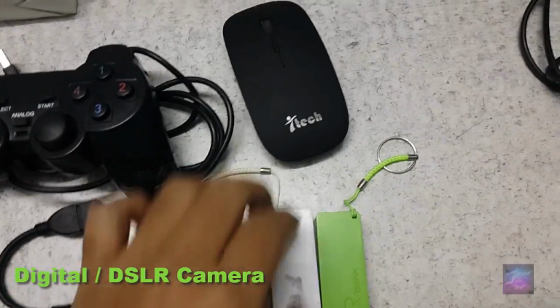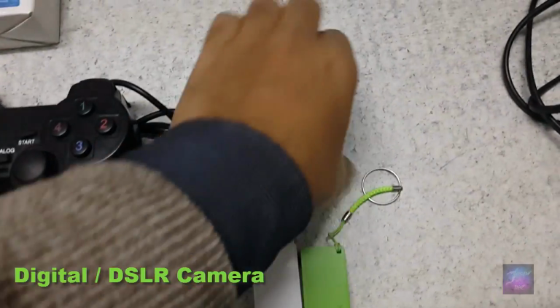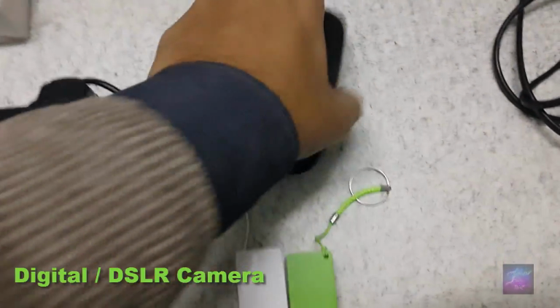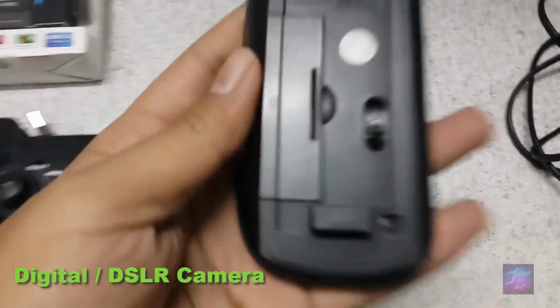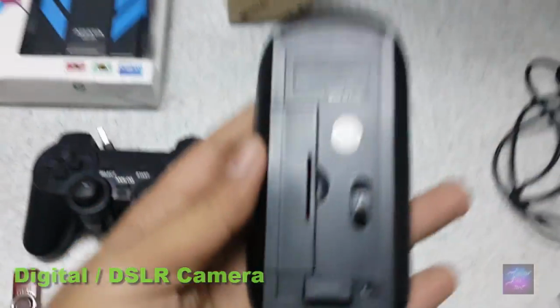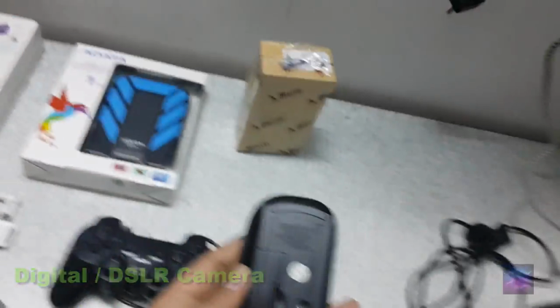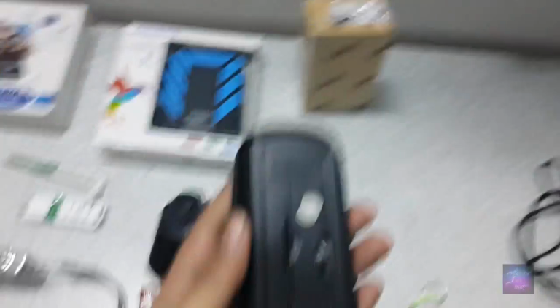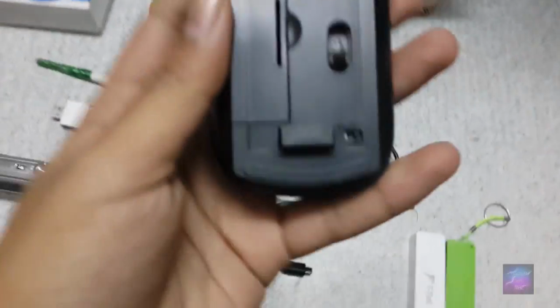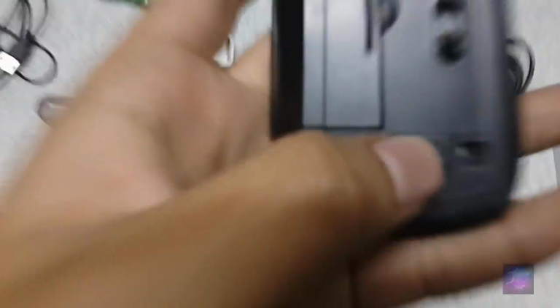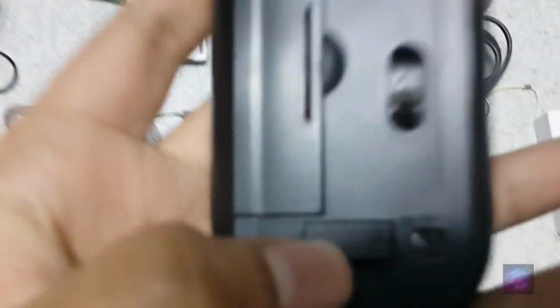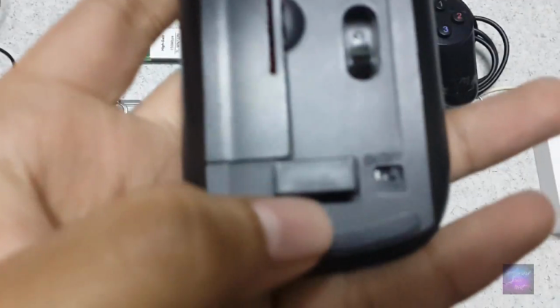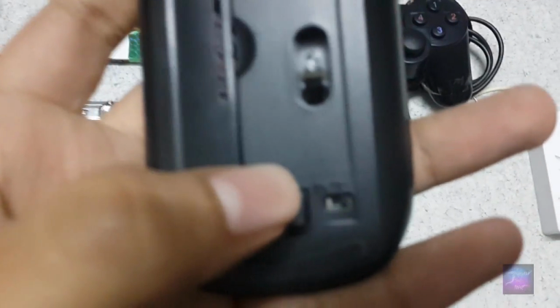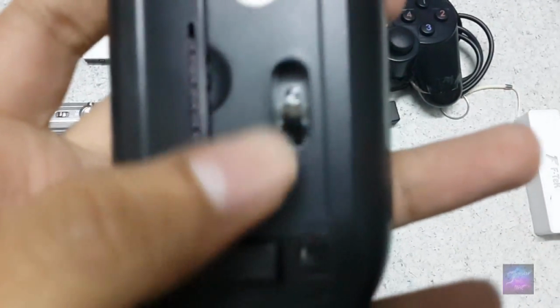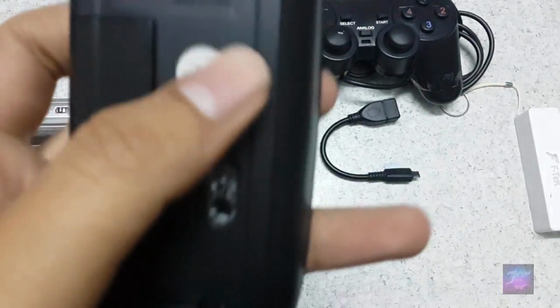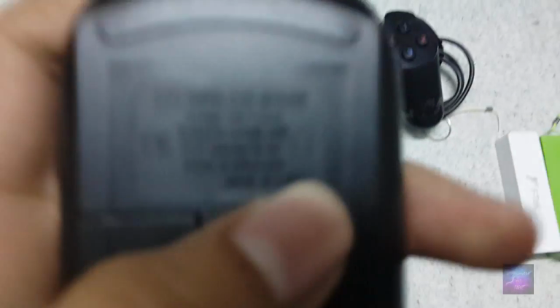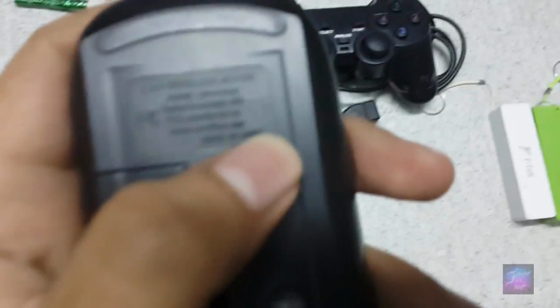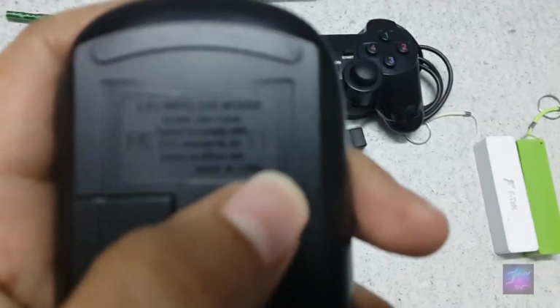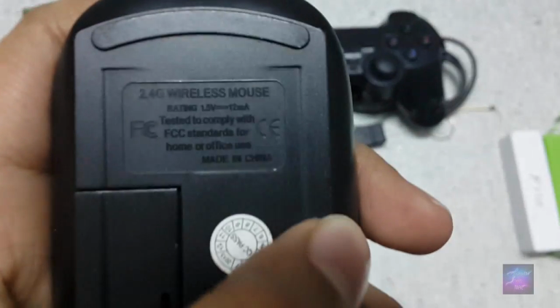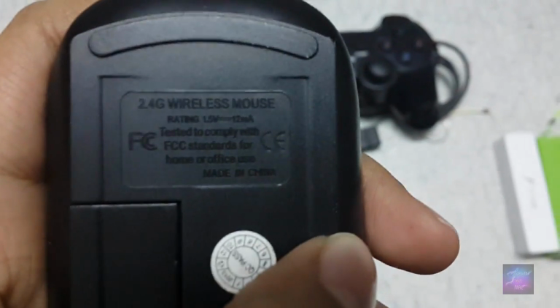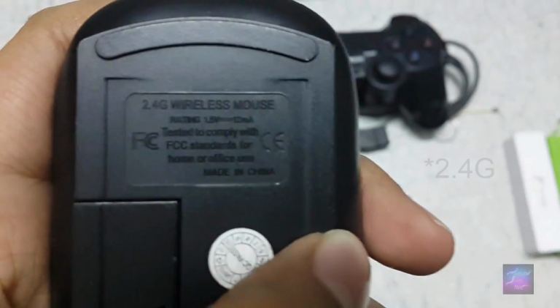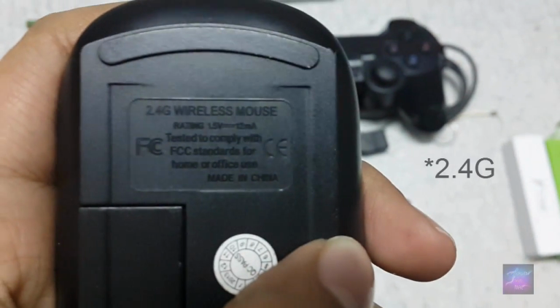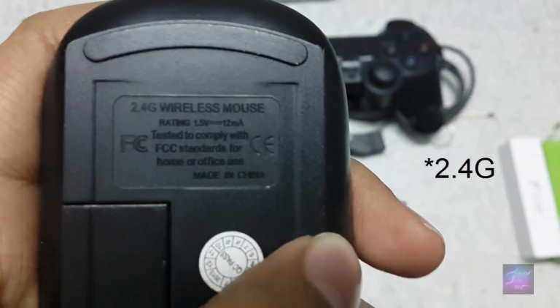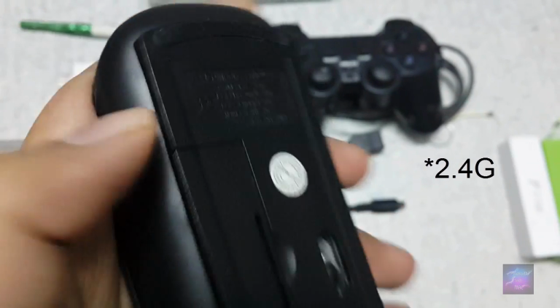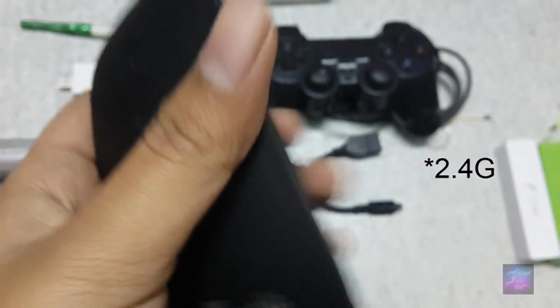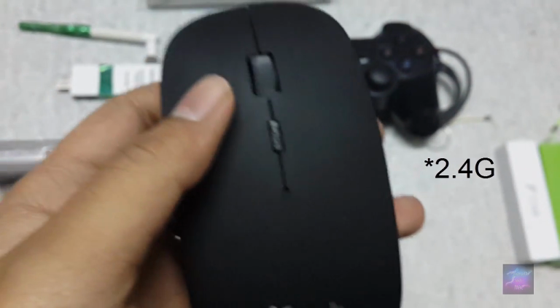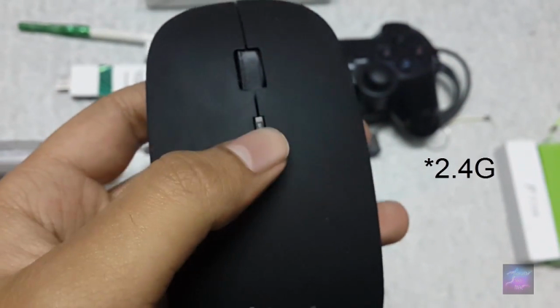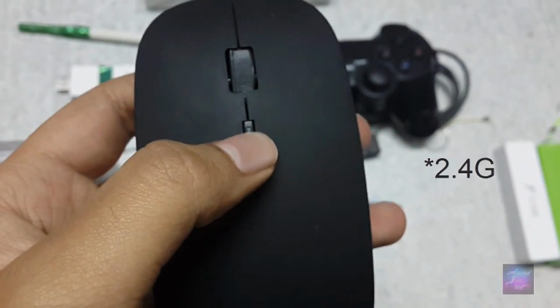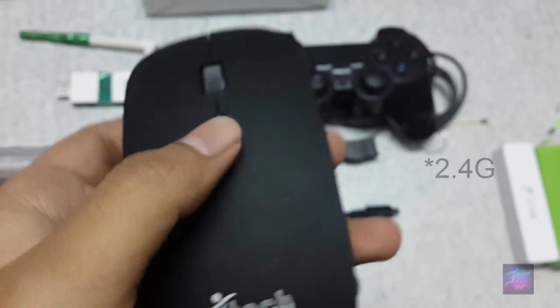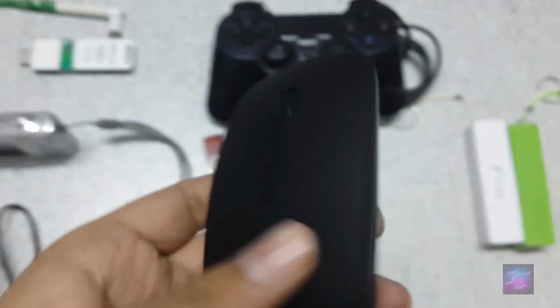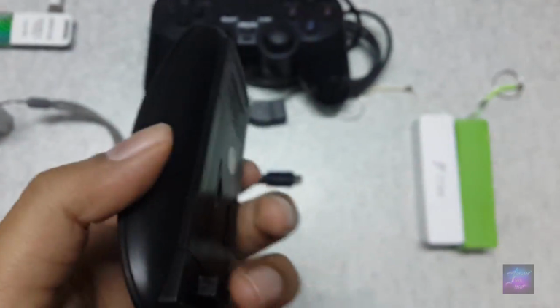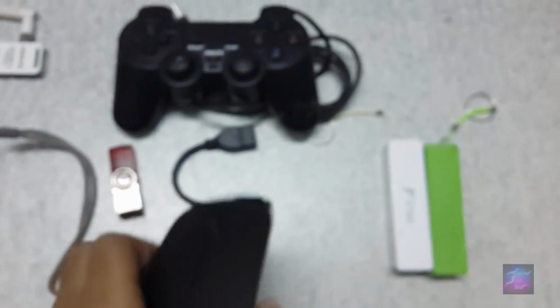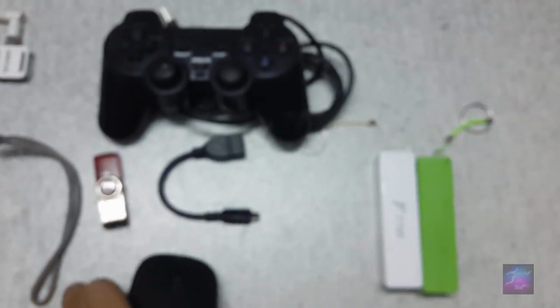And we want to connect this wireless mouse. It has a wireless connectivity option, and as you can see, this is a 2.4G wireless mouse. You can connect this too, very easily.